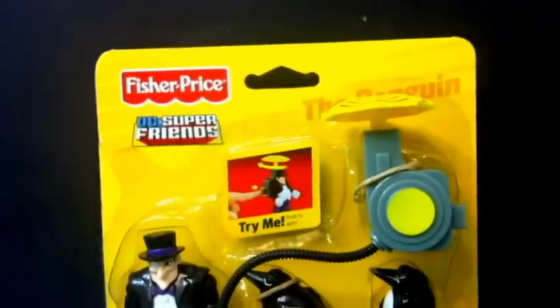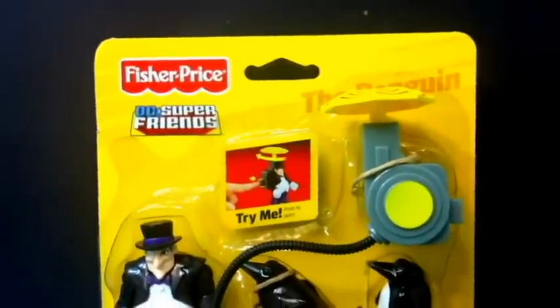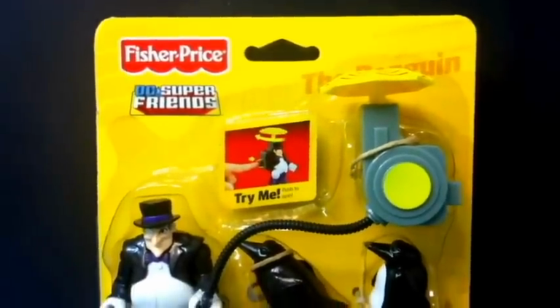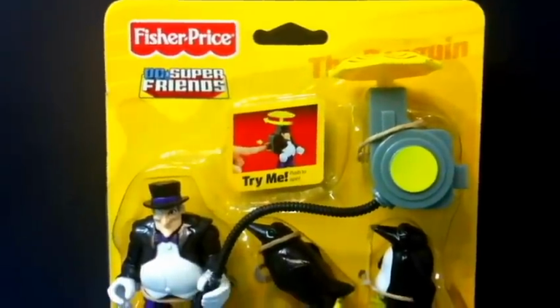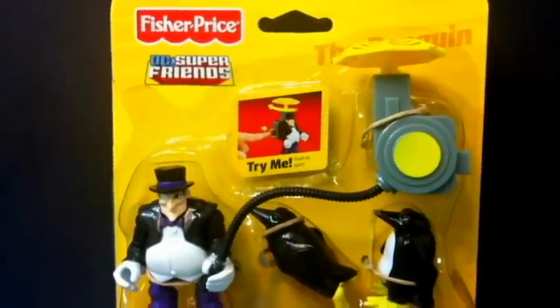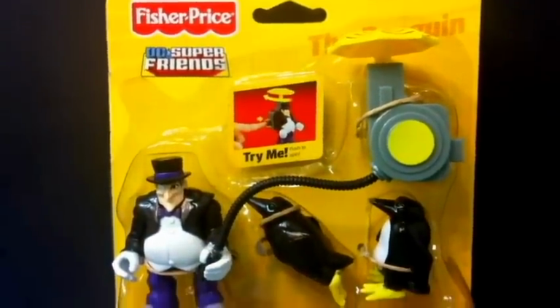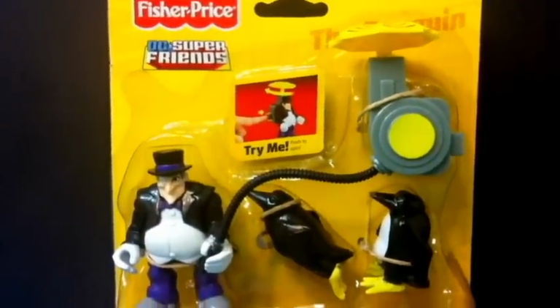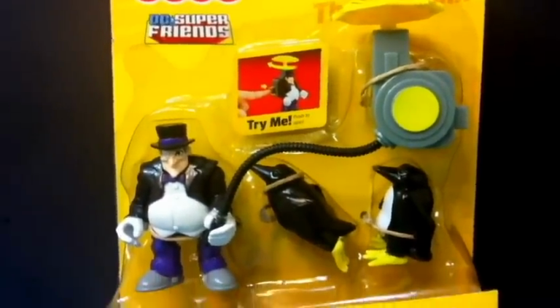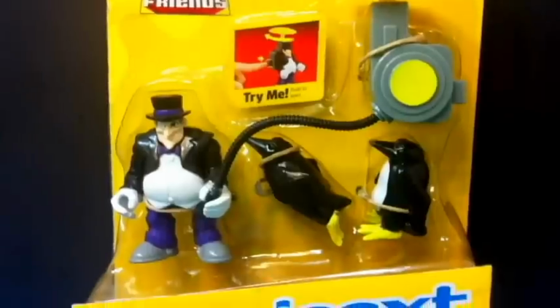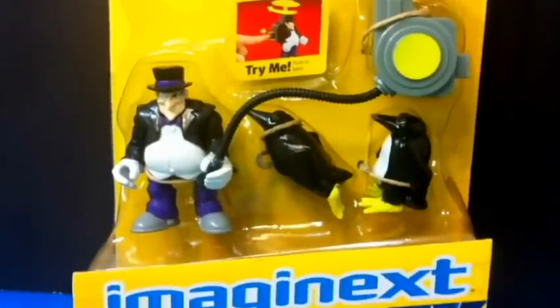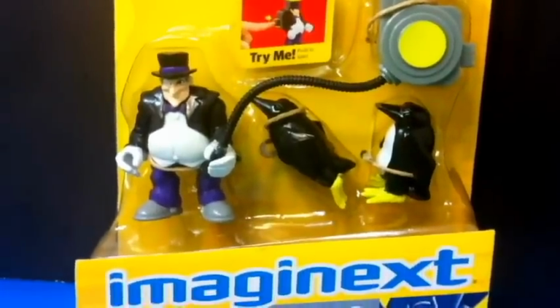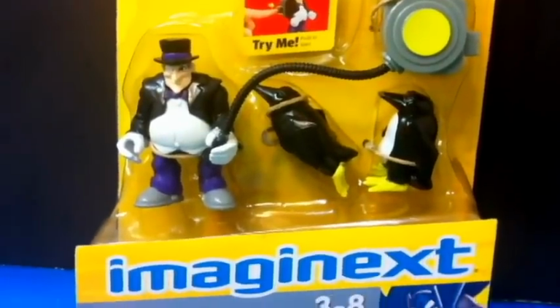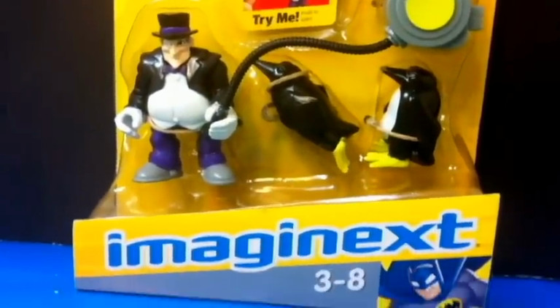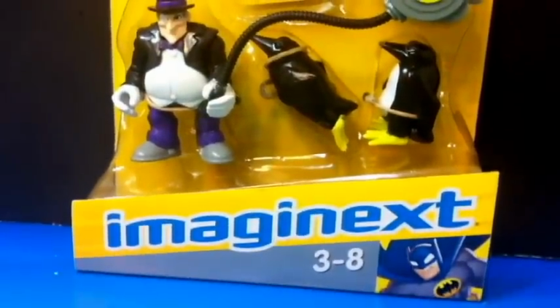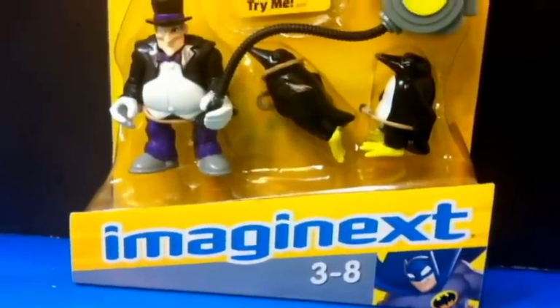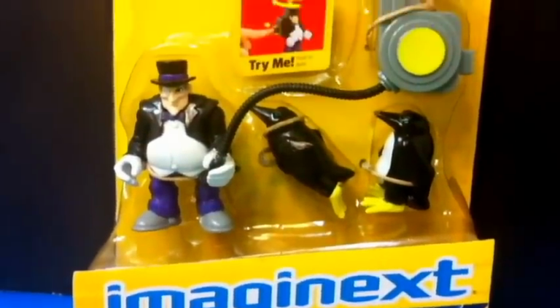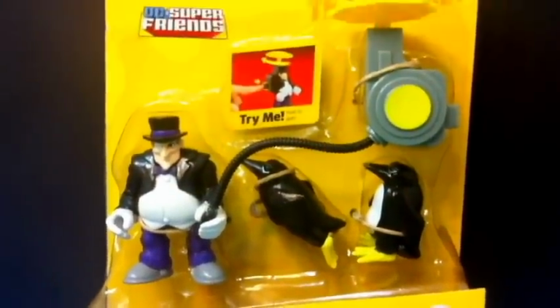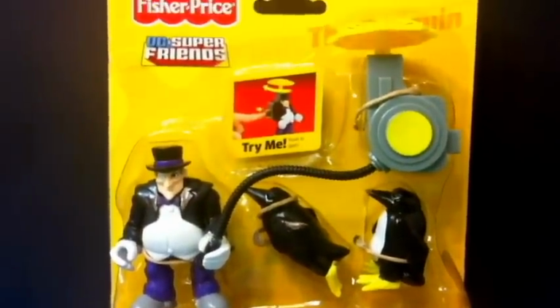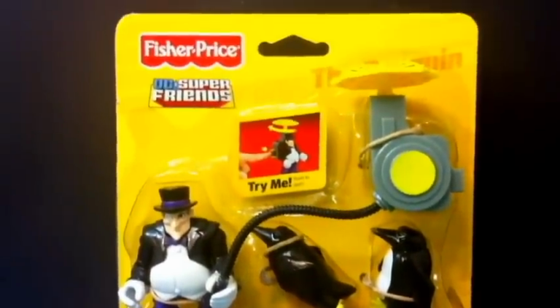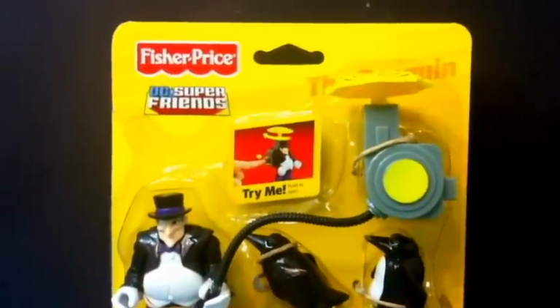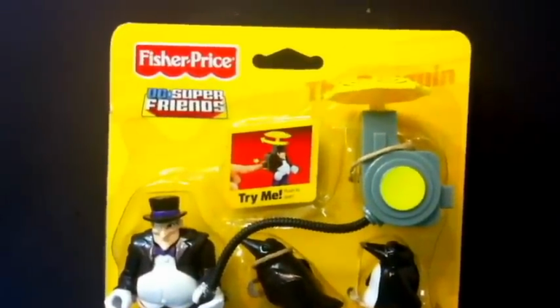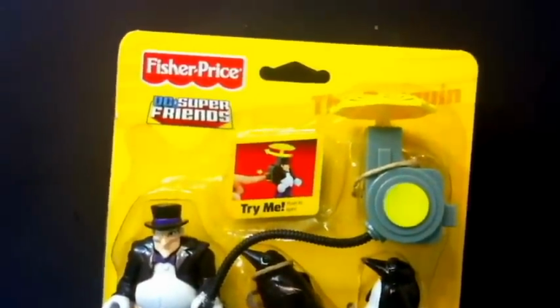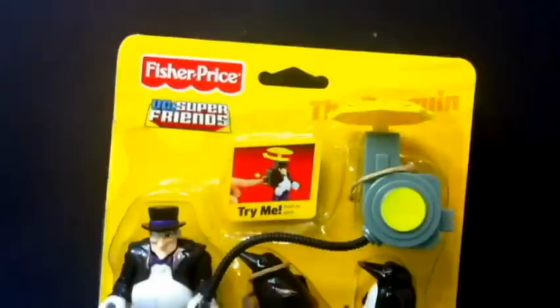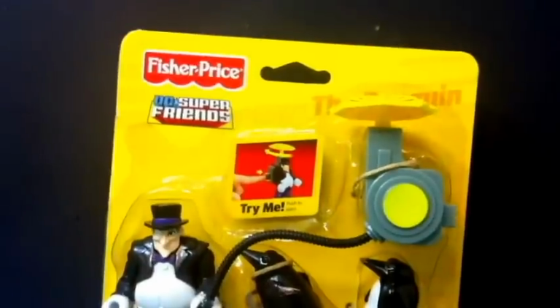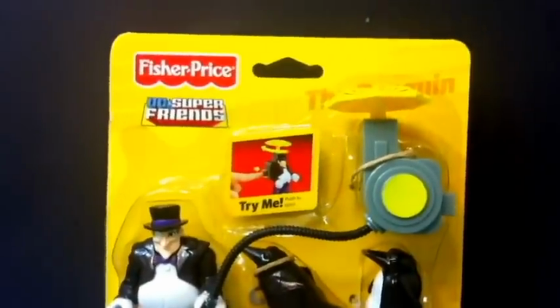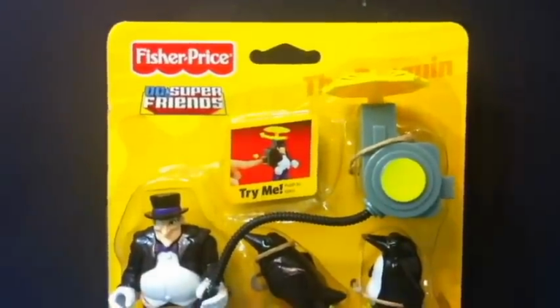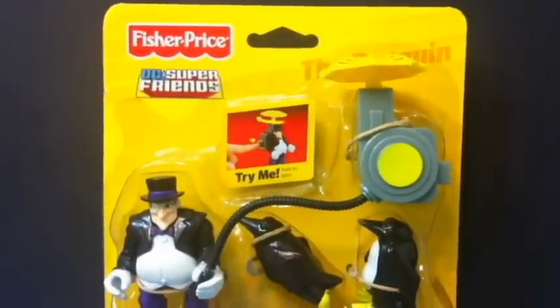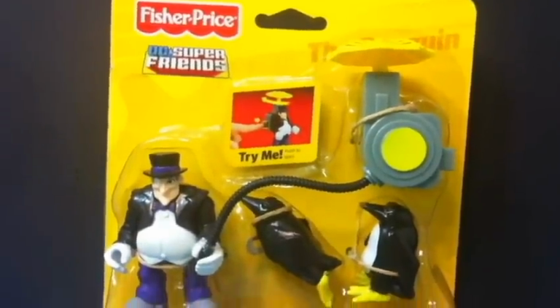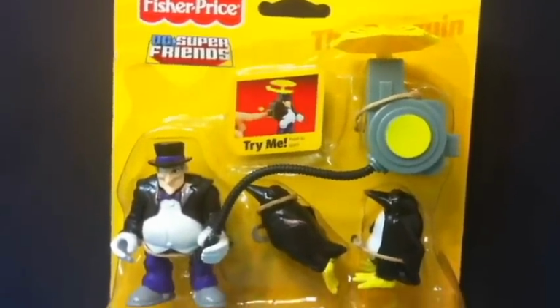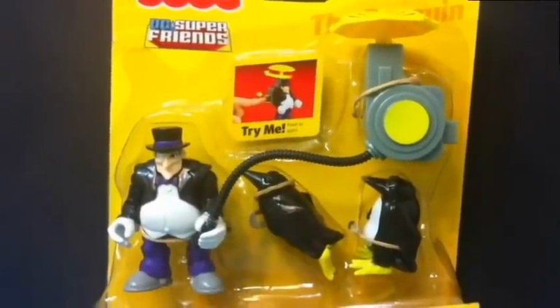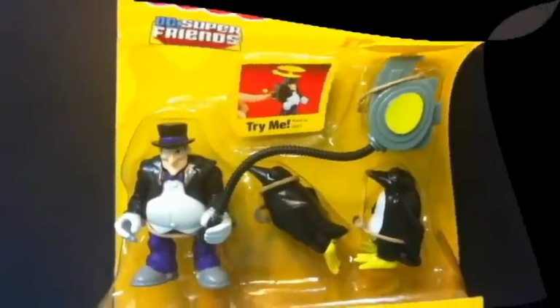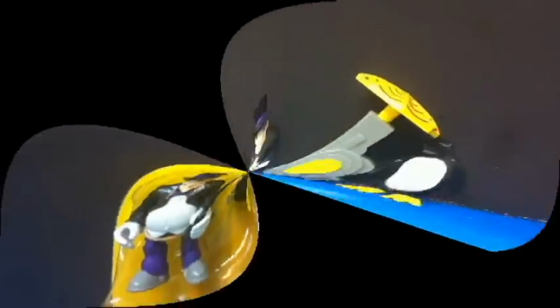Hey guys, it's Doony ToysDR here and today I'm going to be opening this set from Imaginext called The Penguin. This is also from DC Super Friends. So now let's go ahead and open it up.